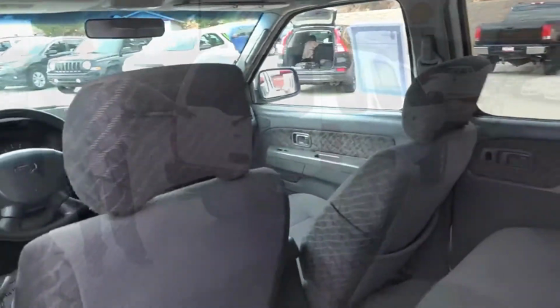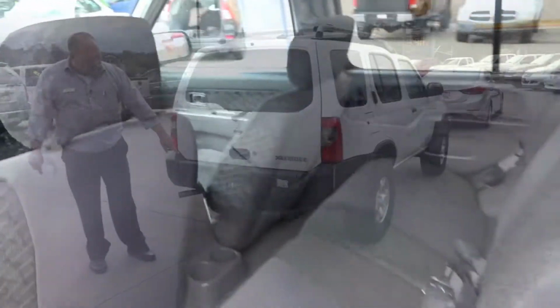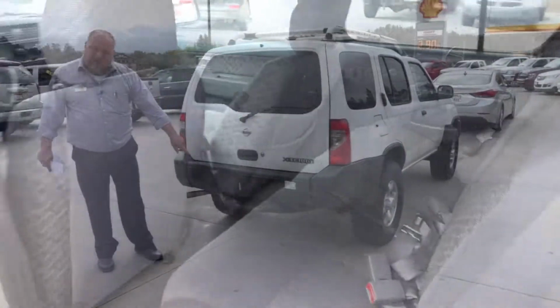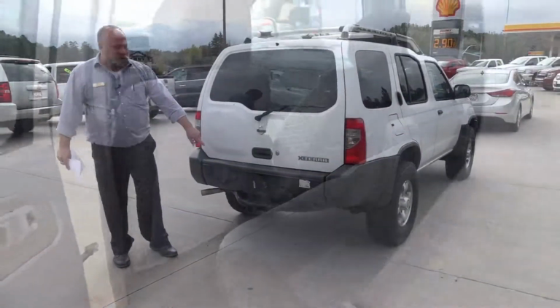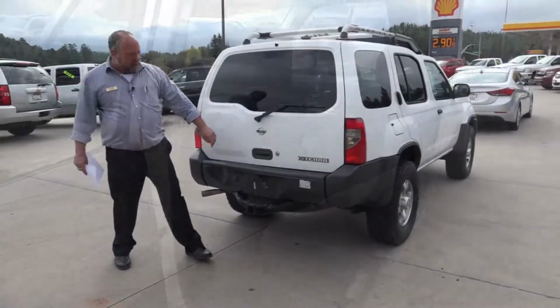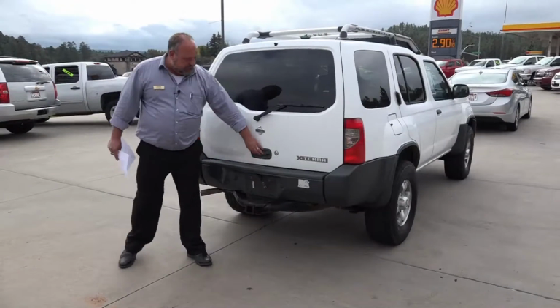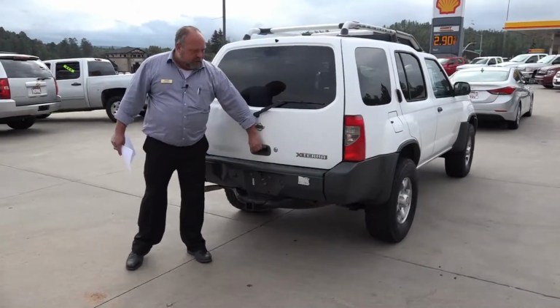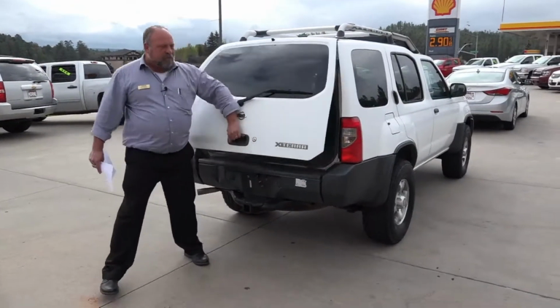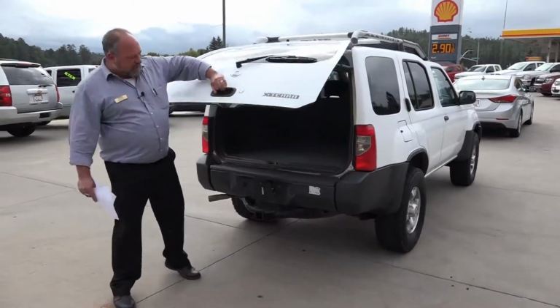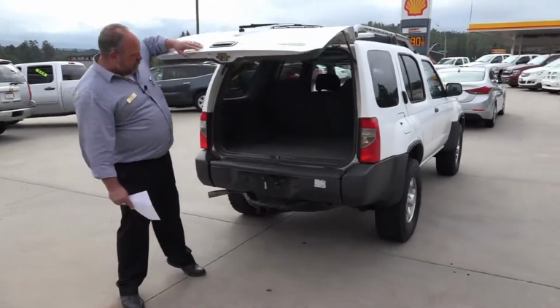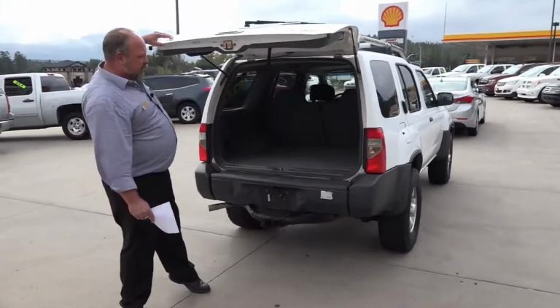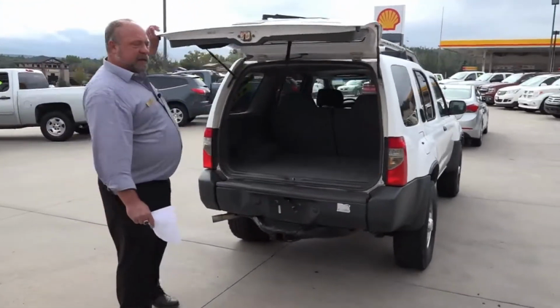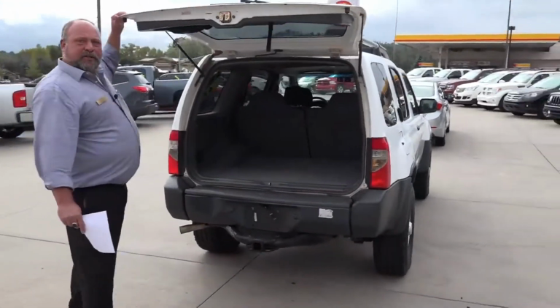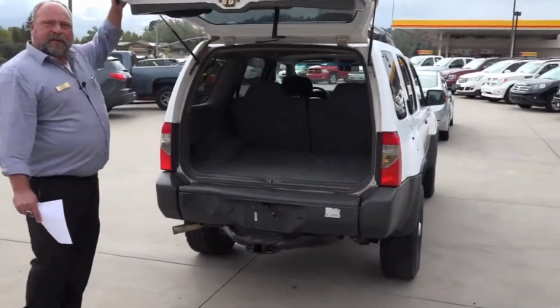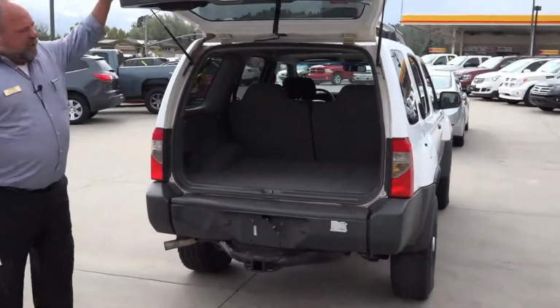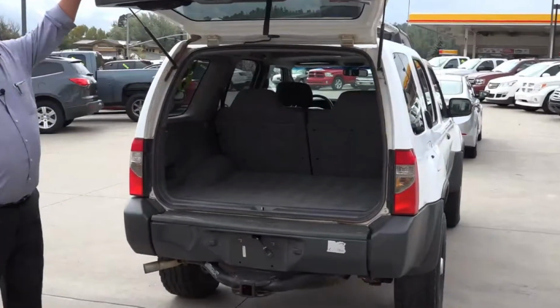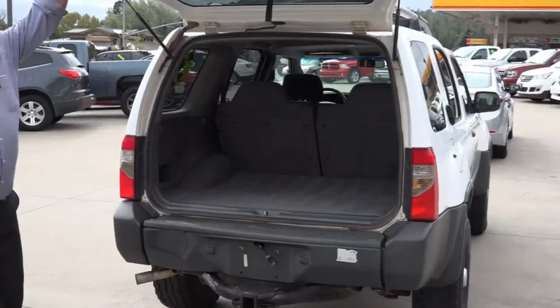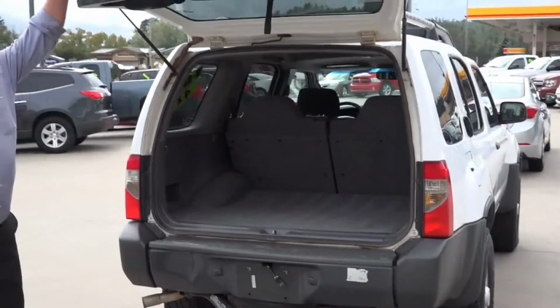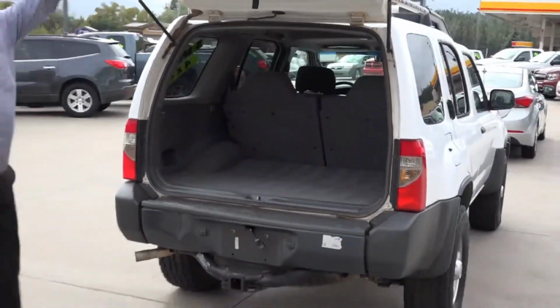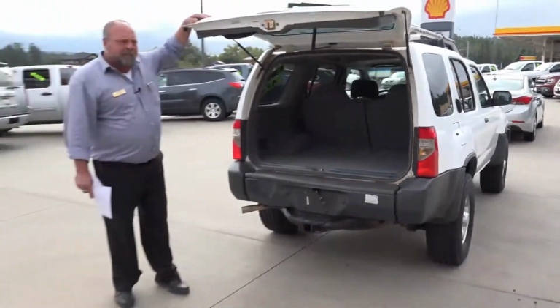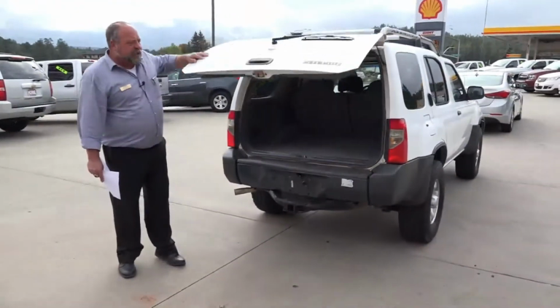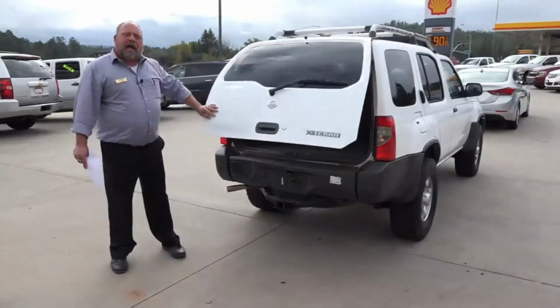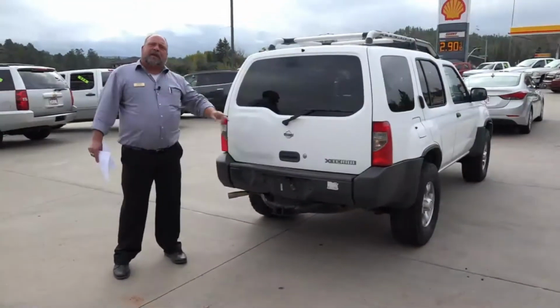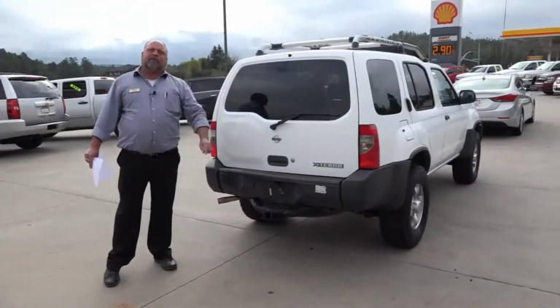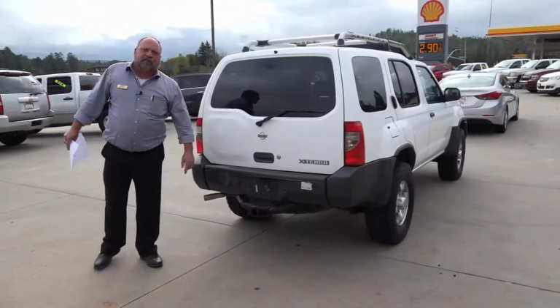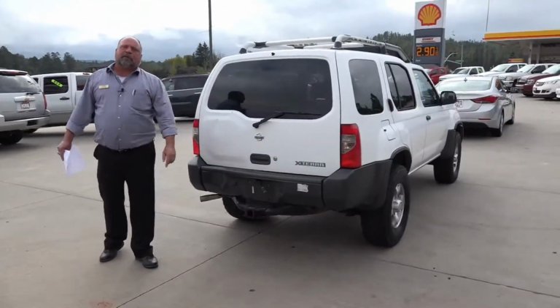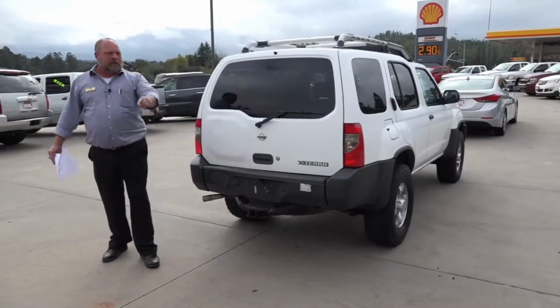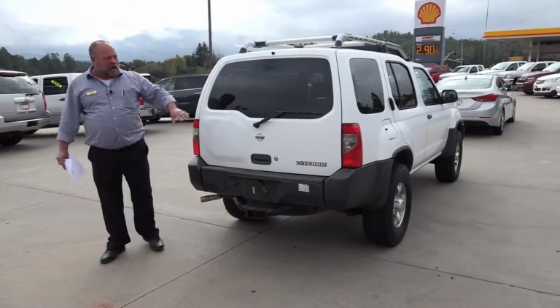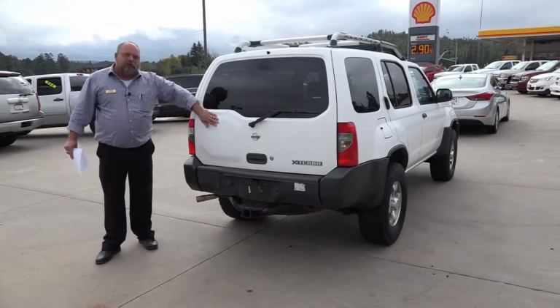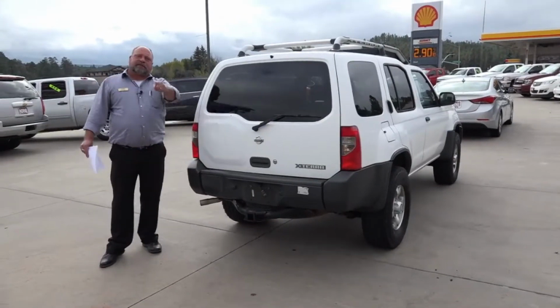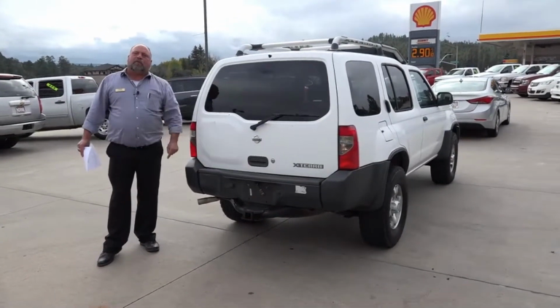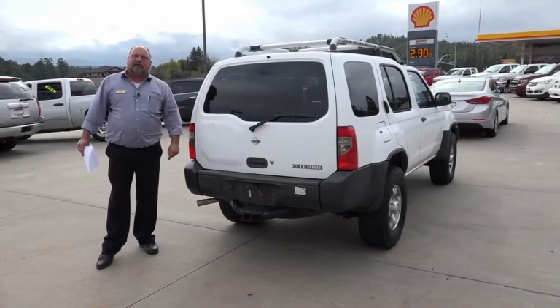As you can see back here, you've got the full tow package, and you have plenty of room in the back to haul your stuff. So remember, come see us here at Horn Motors. My name's Rich, 928-537-1440. Give me a call. Drive this thing home — you'll love it.